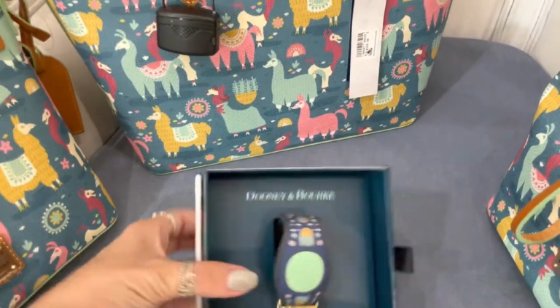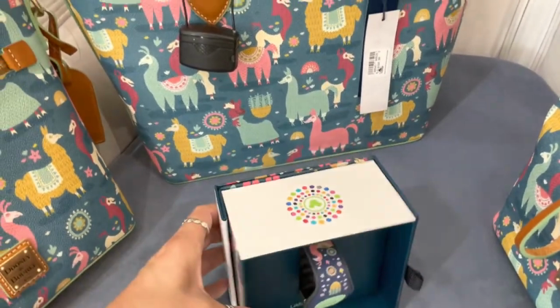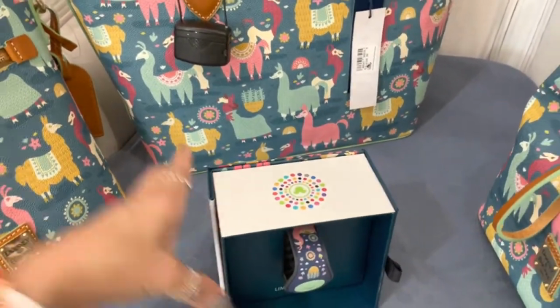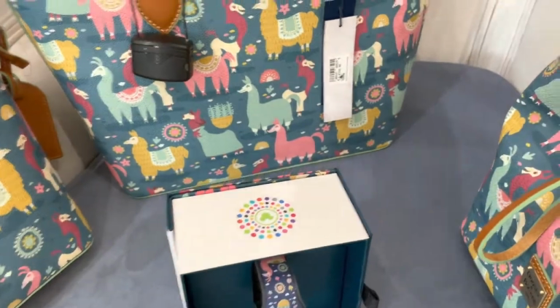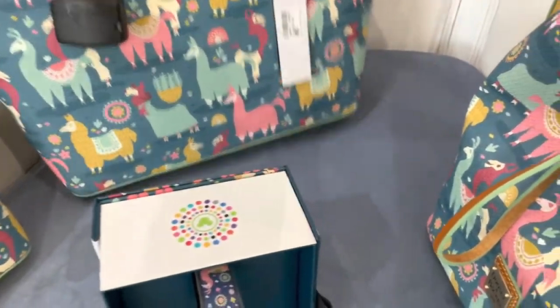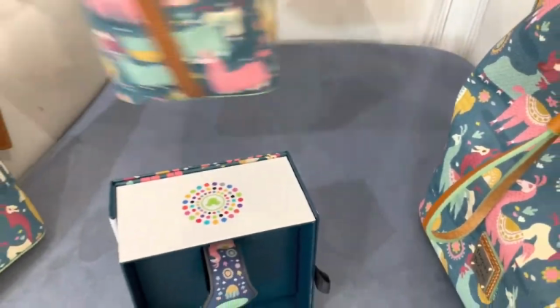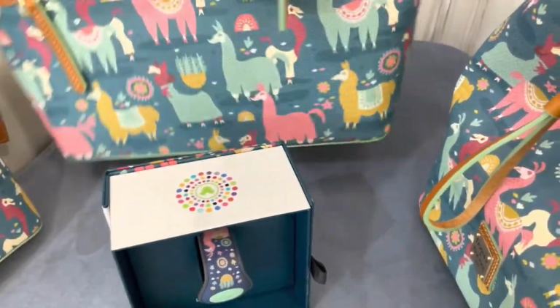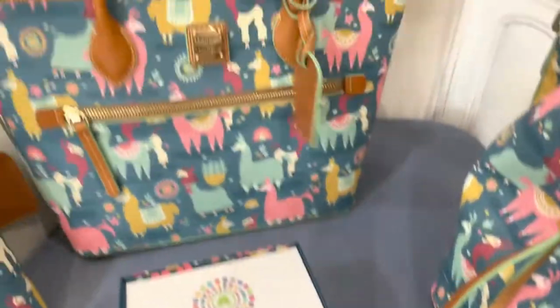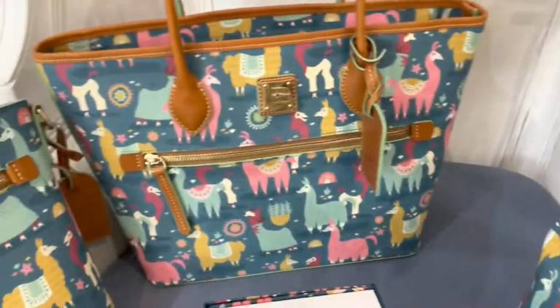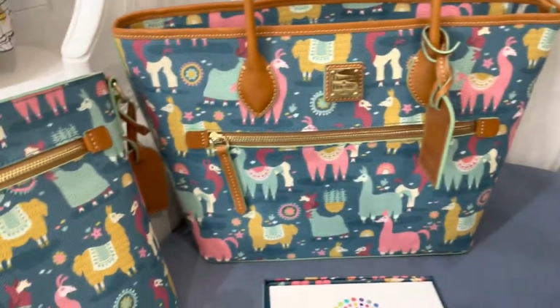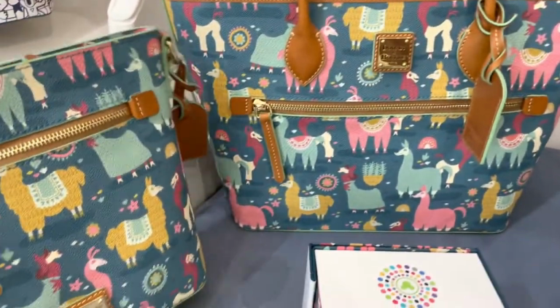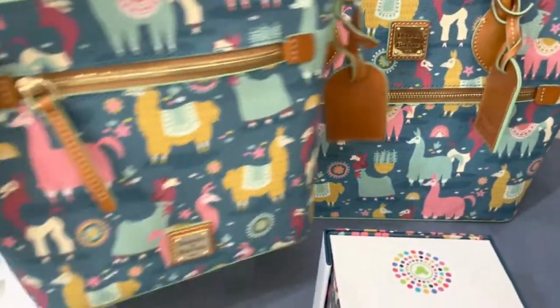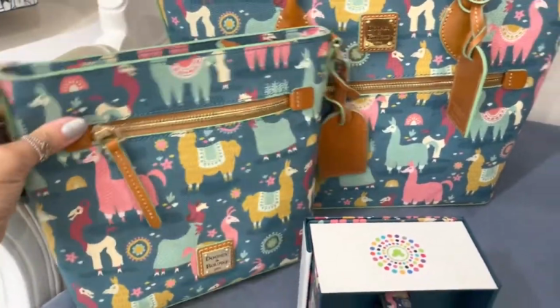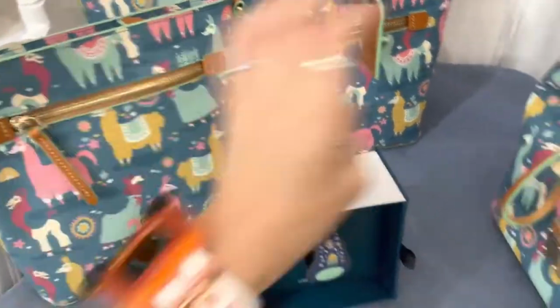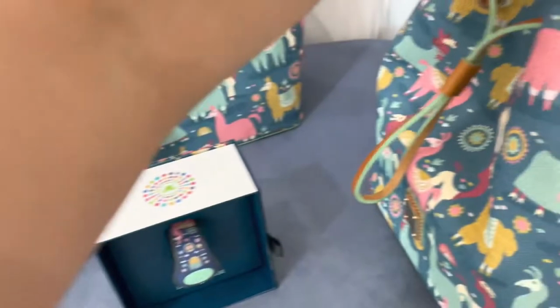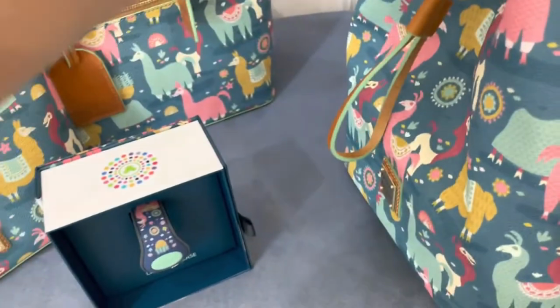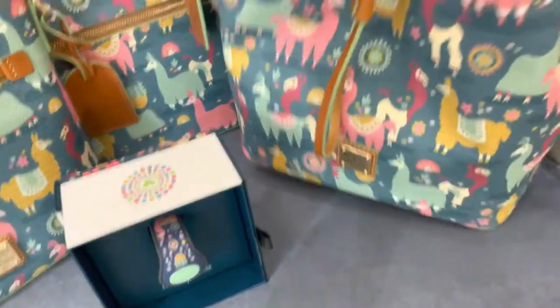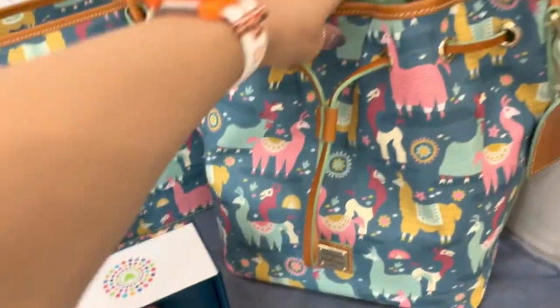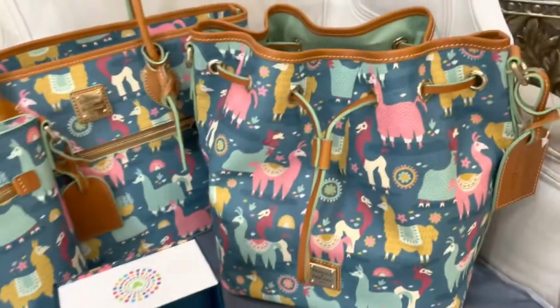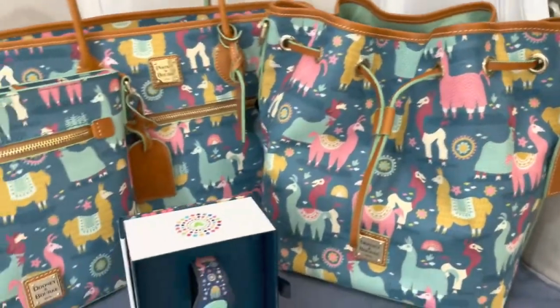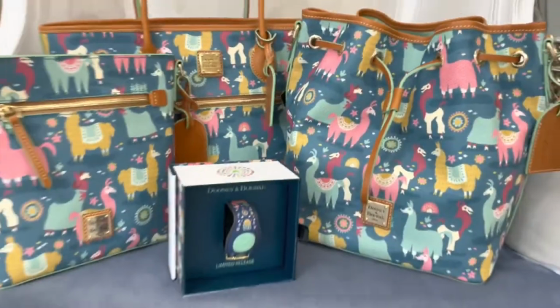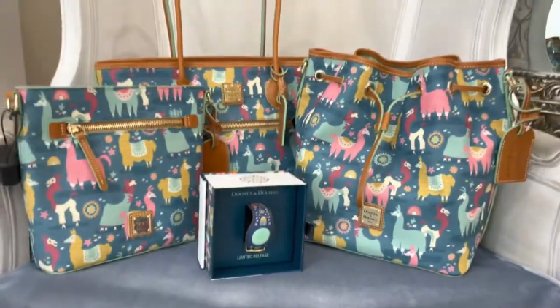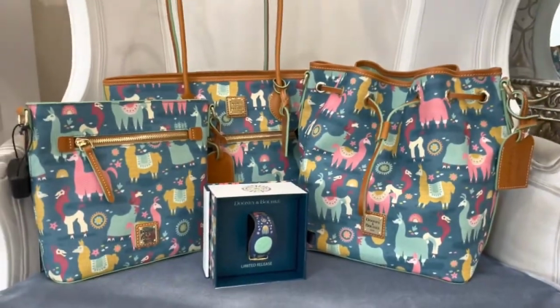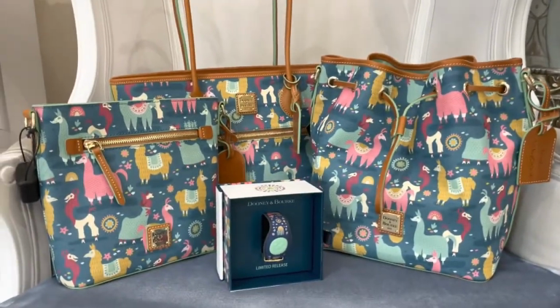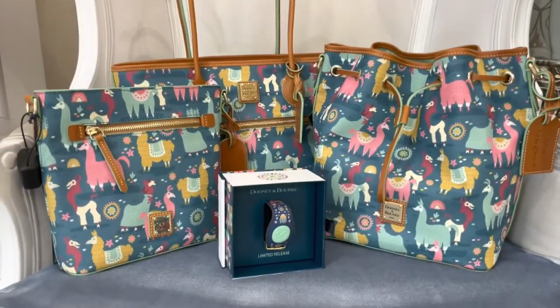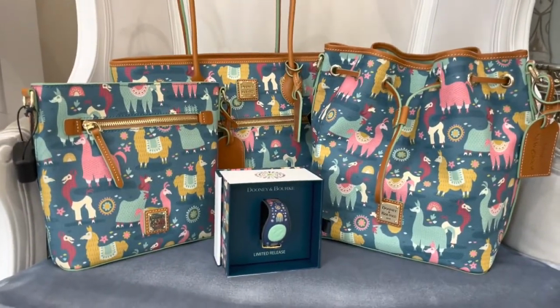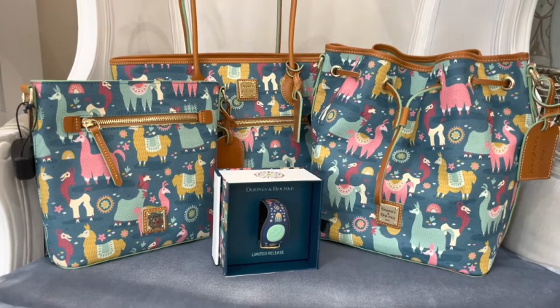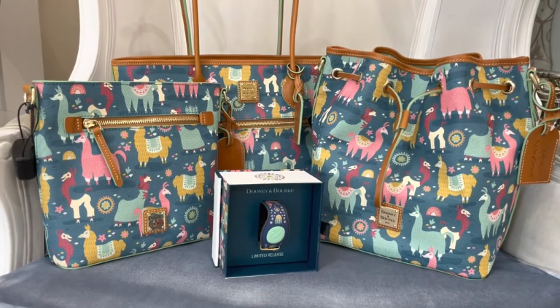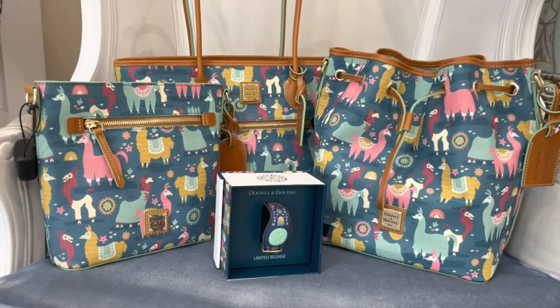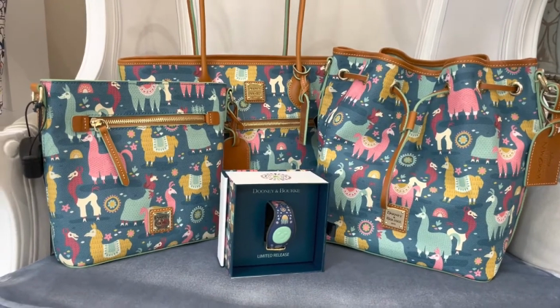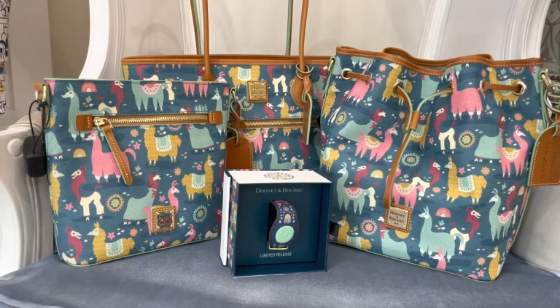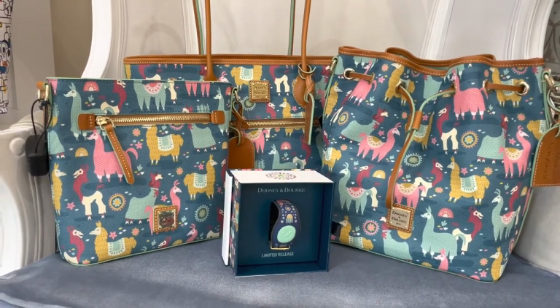So that takes us through our collection. We have the tote, crossbody, the drawstring bag, and the magic band. Thank you guys so much for watching. I hope you found something you love and happy shopping.